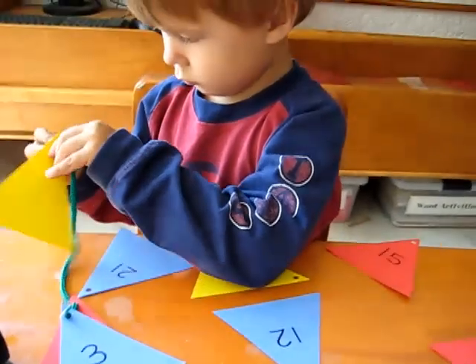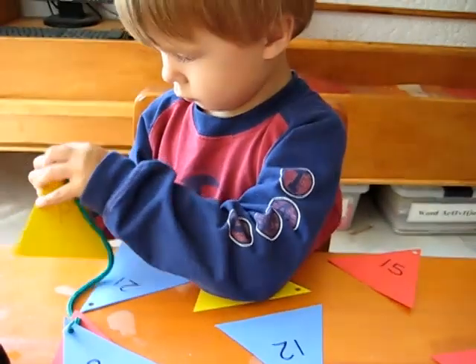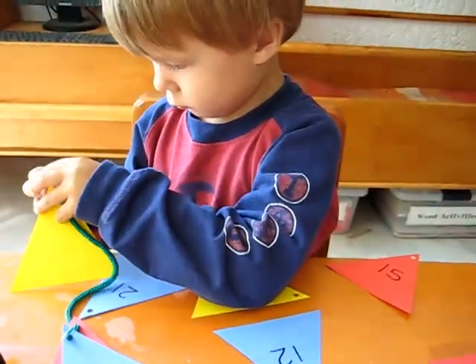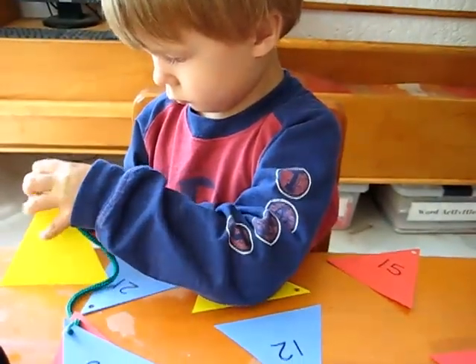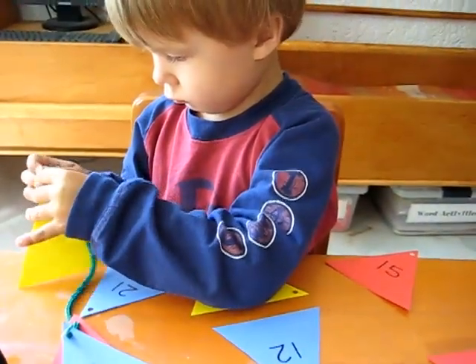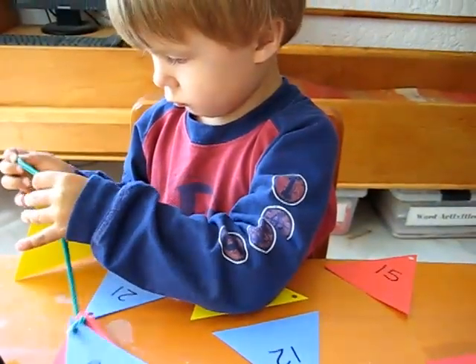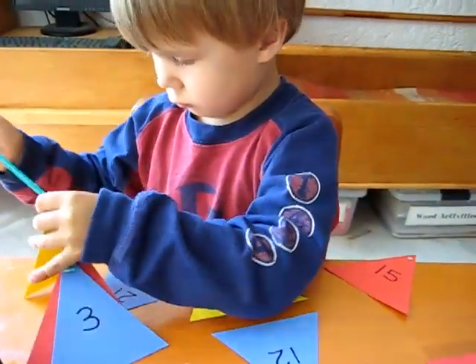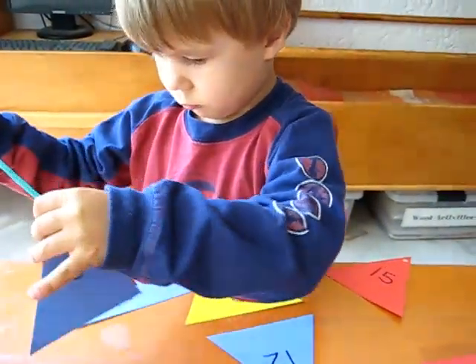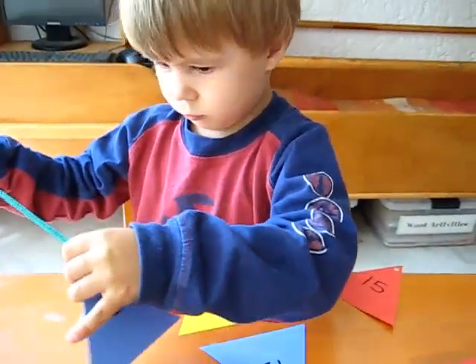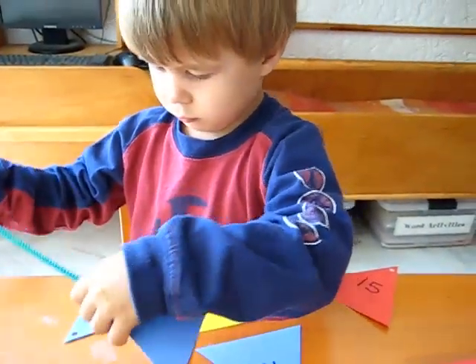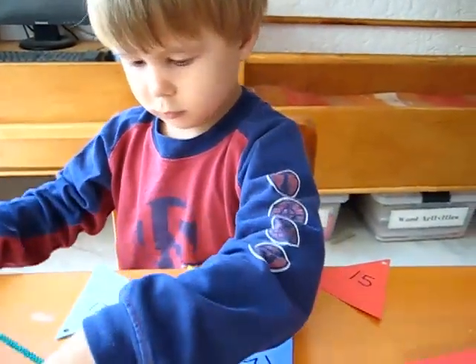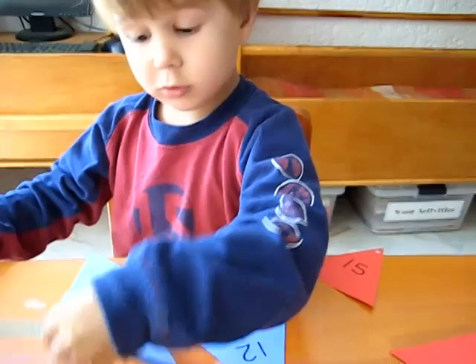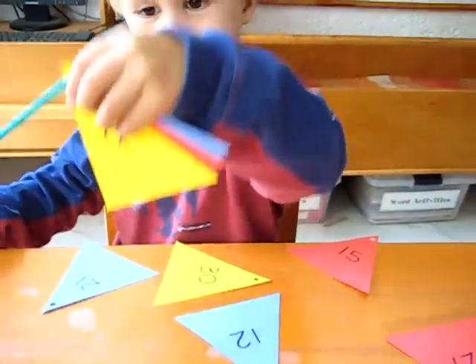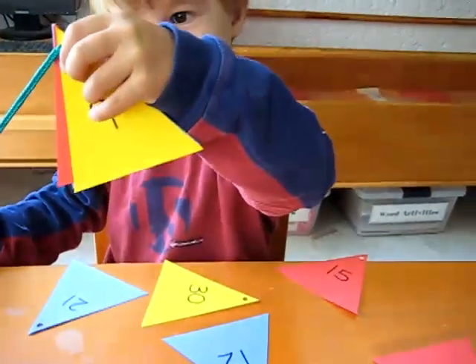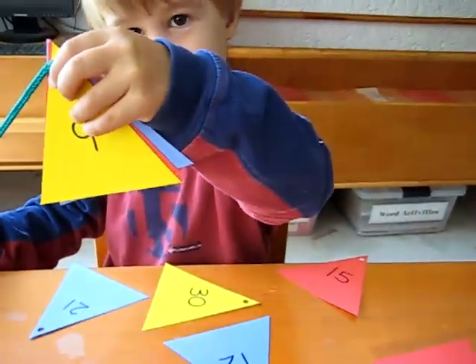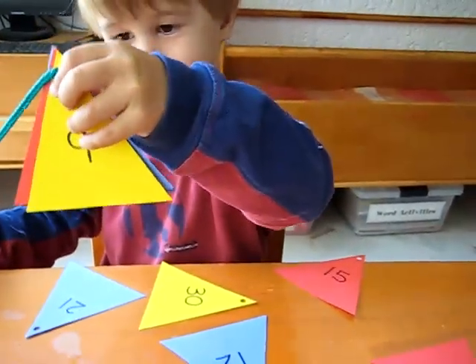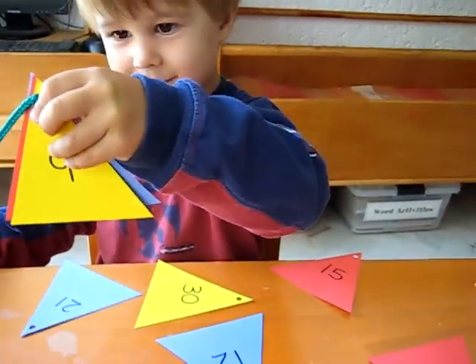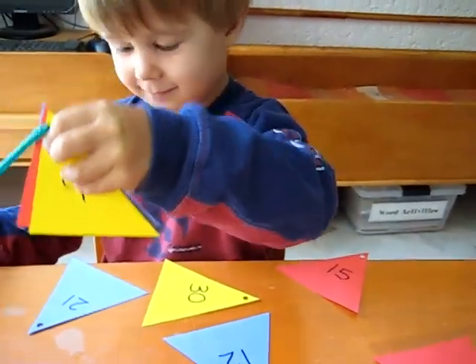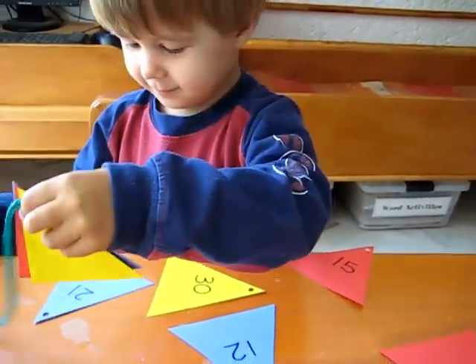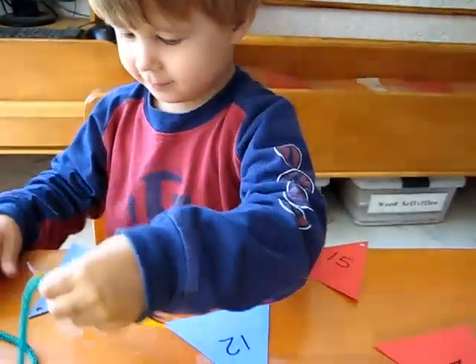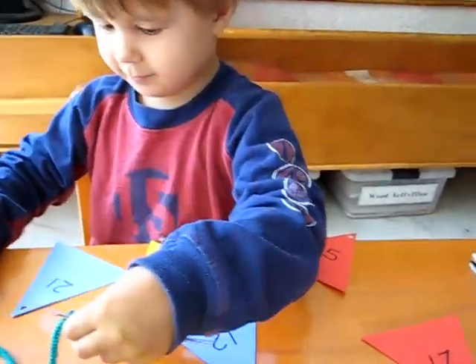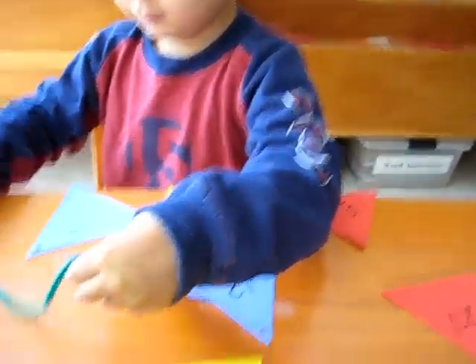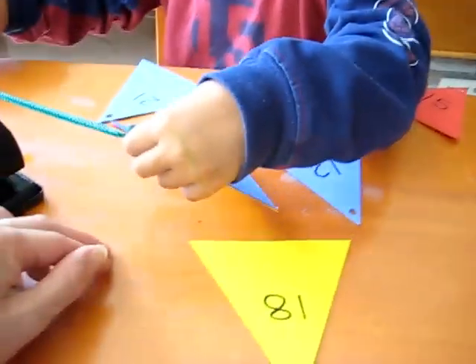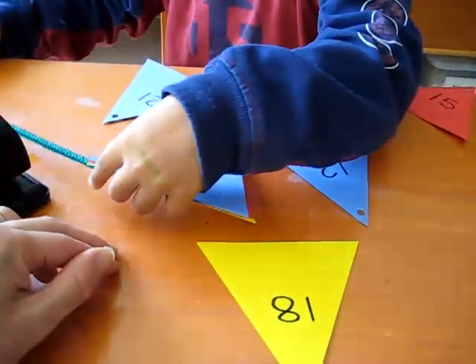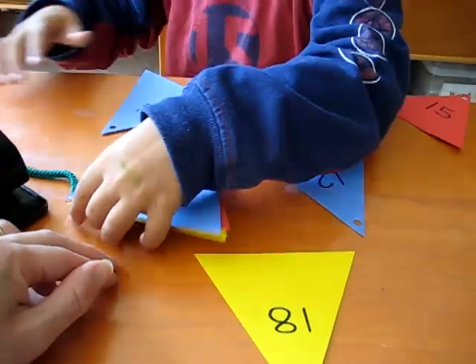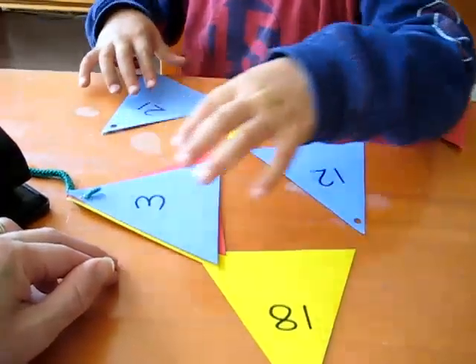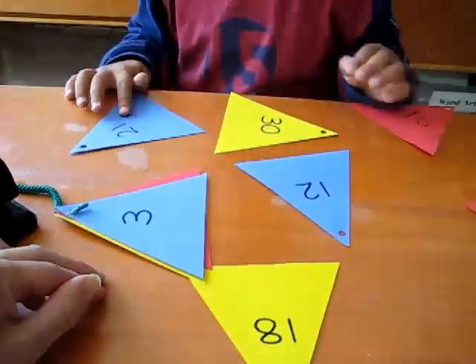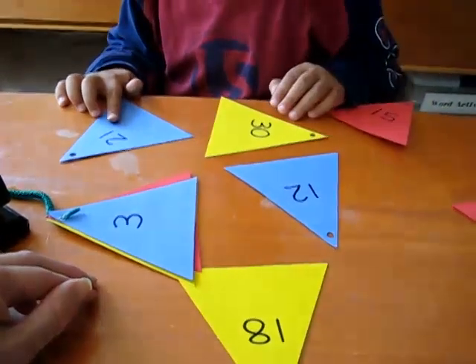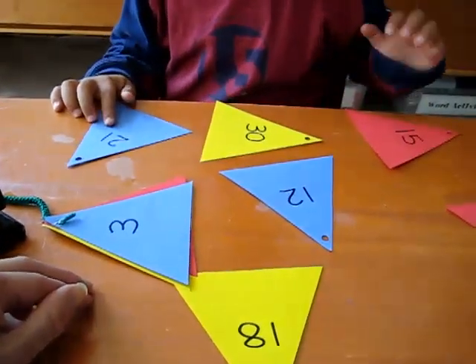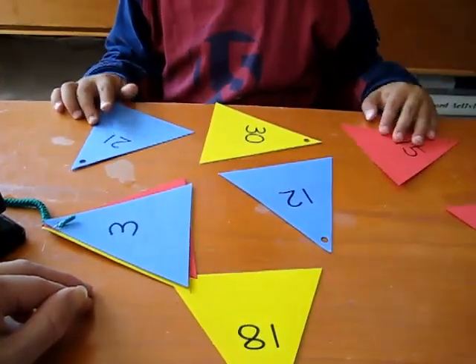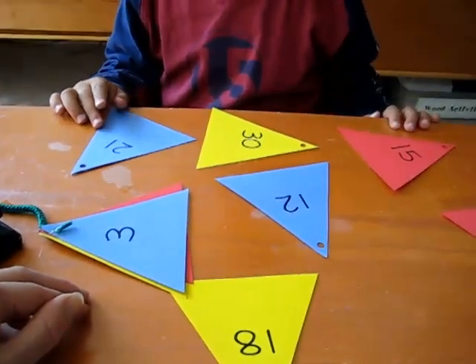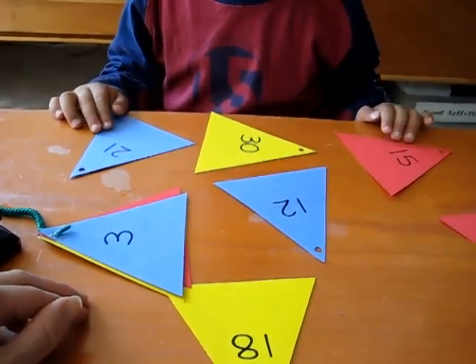This is a good counting by three practice, or skip counting. It's going to be a nice necklace, Alvin. Three, six, nine, twelve.